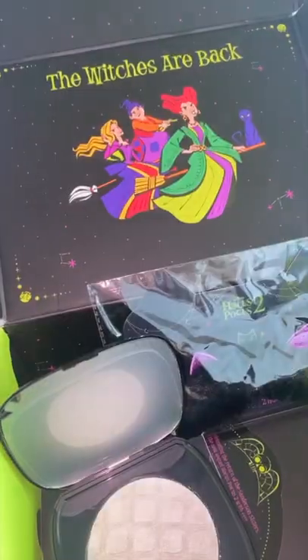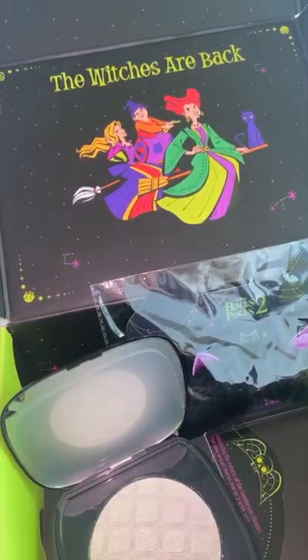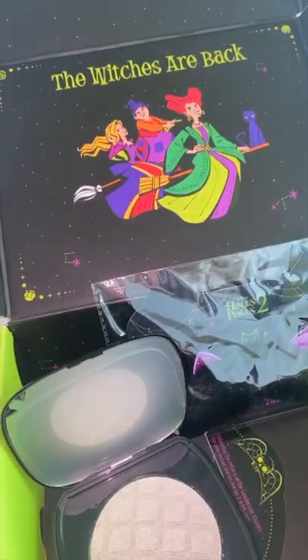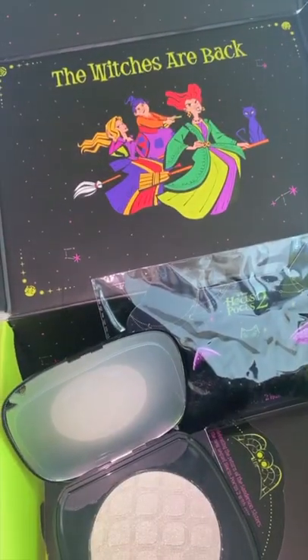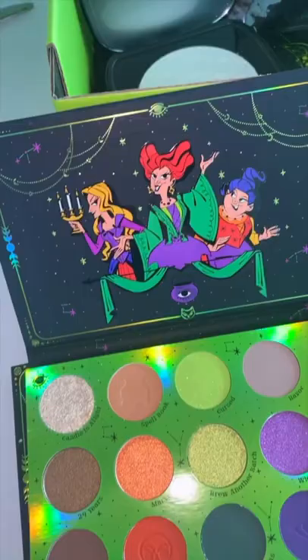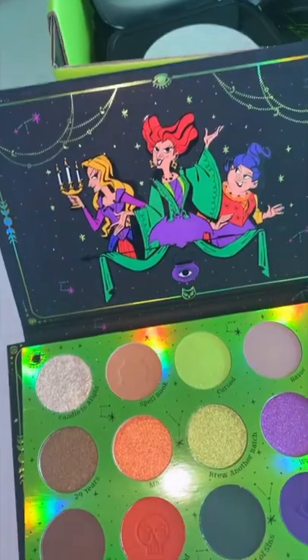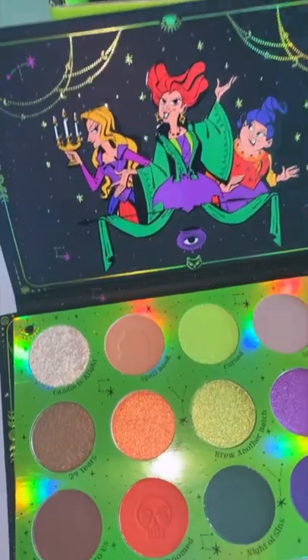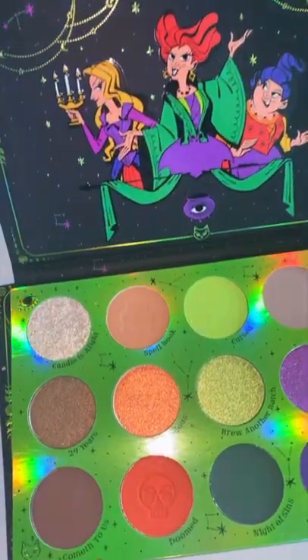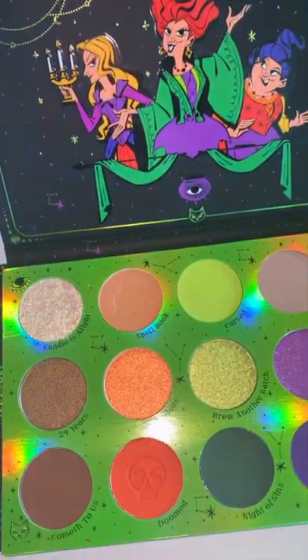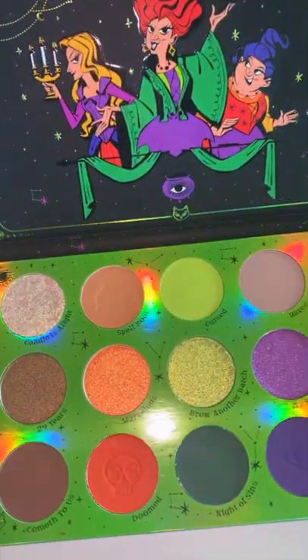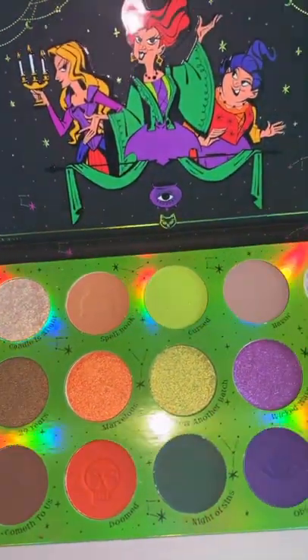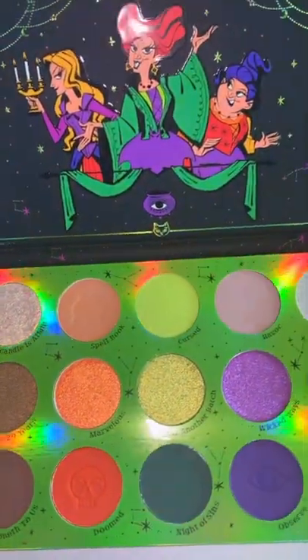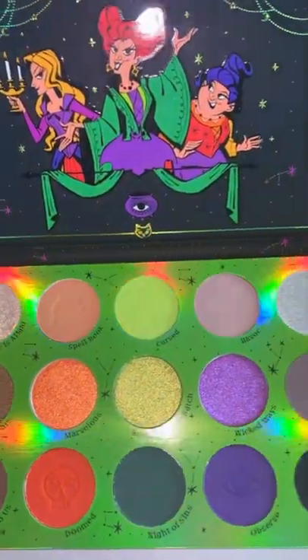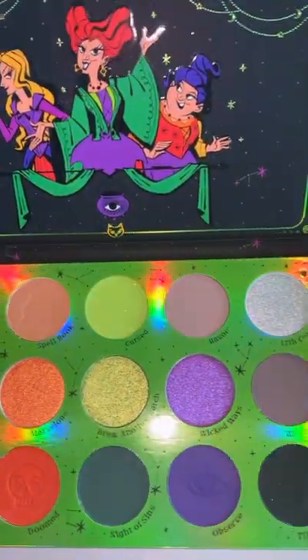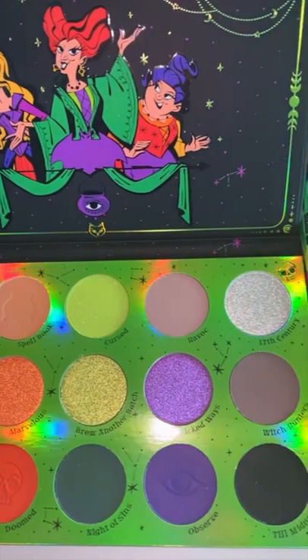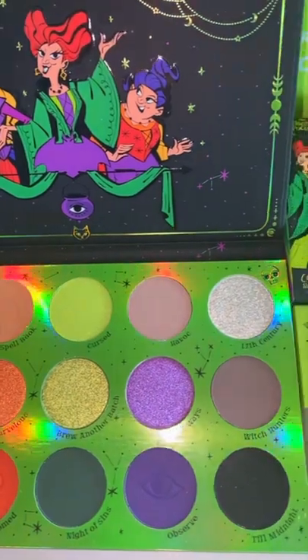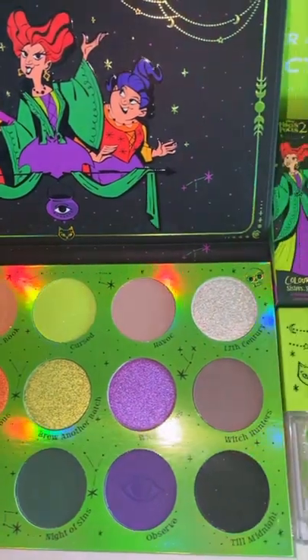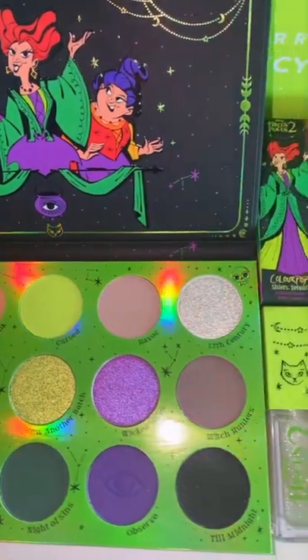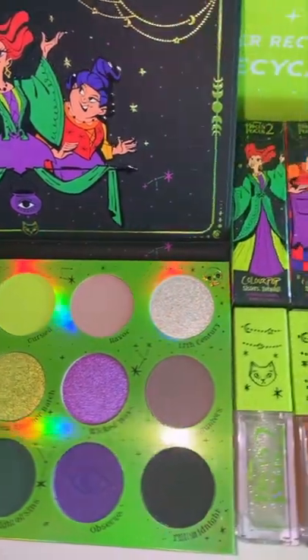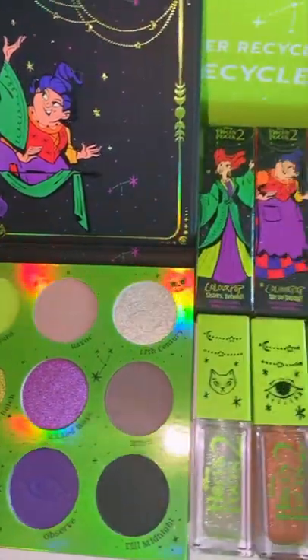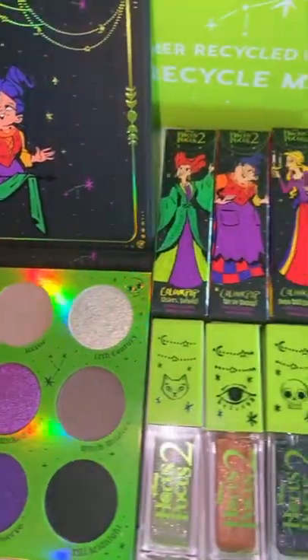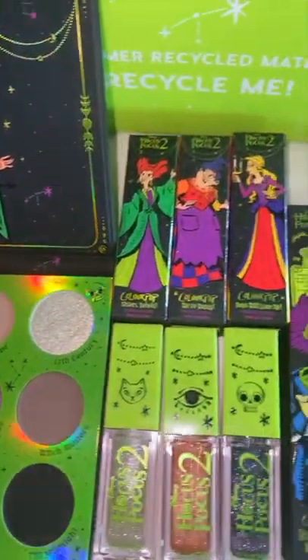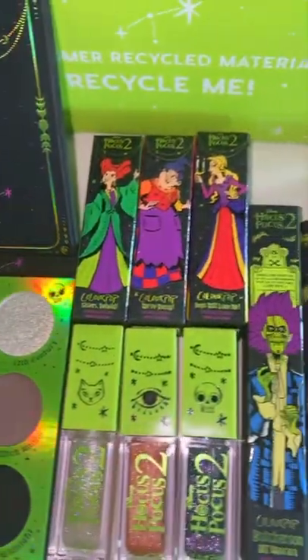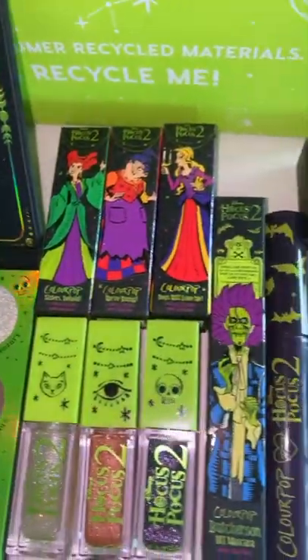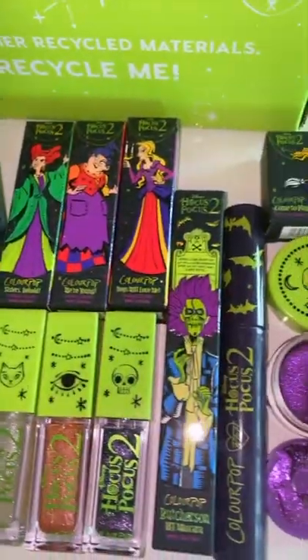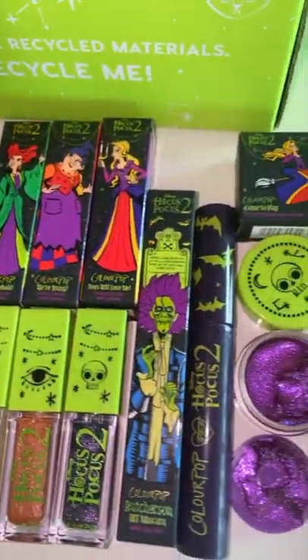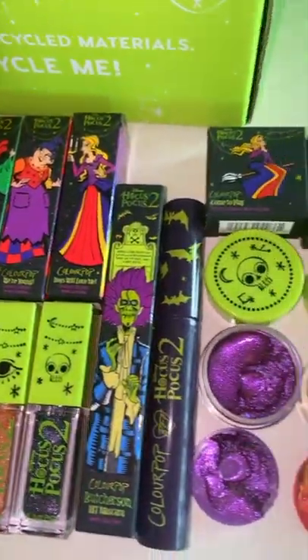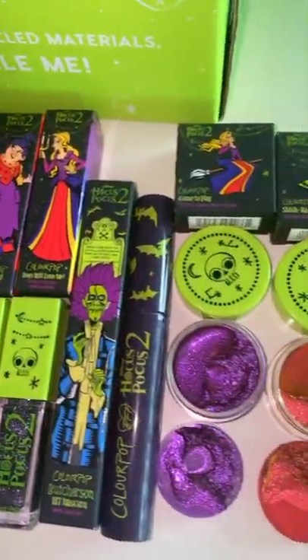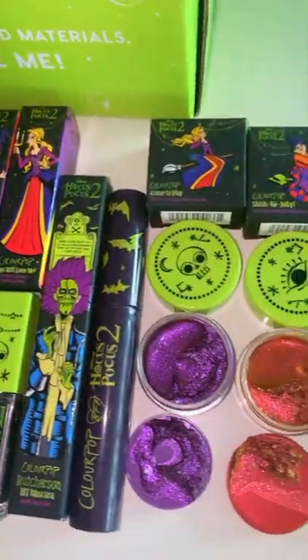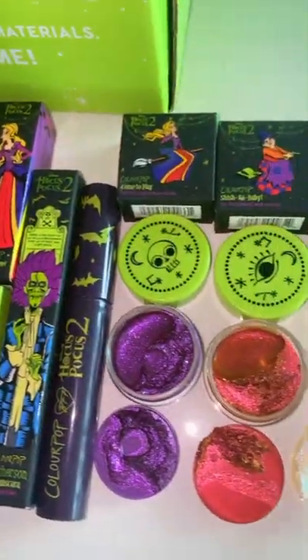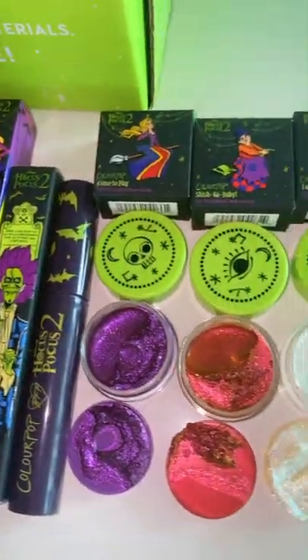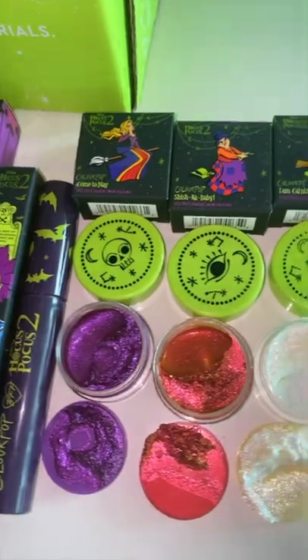Colourpop killed it with their Hocus Pocus 2 collection. Oh my gosh, these eyeshadows look so beautiful, and then everything, of course, just looks amazing as Colourpop always does.